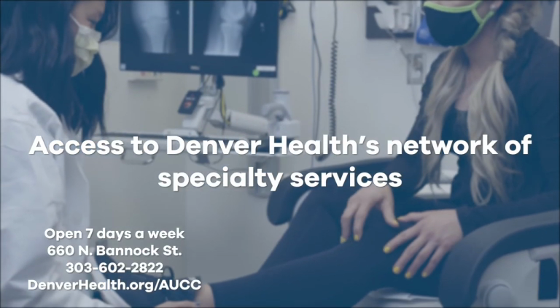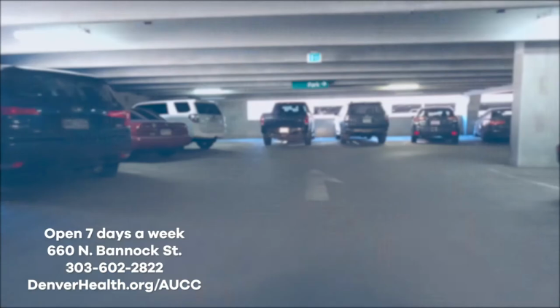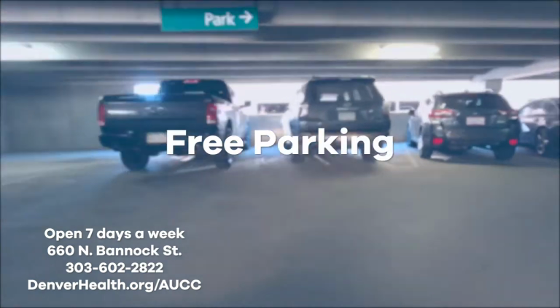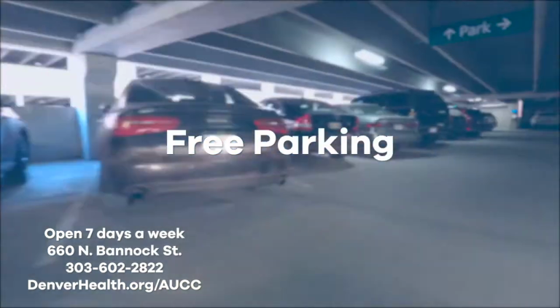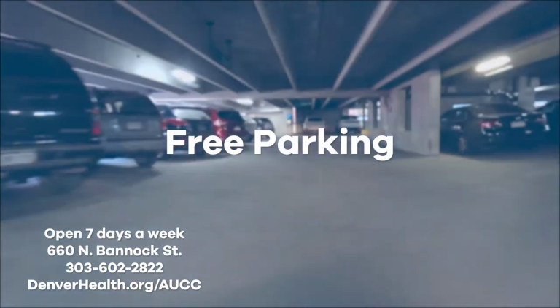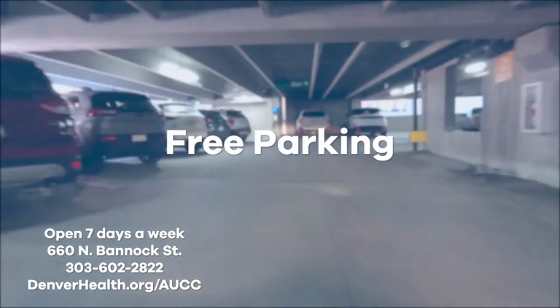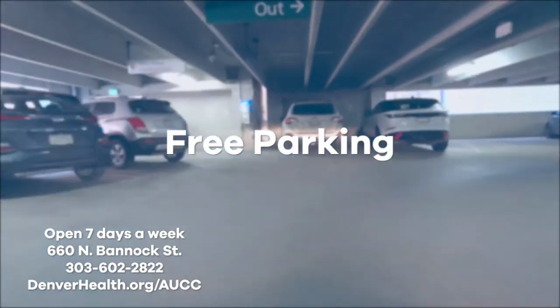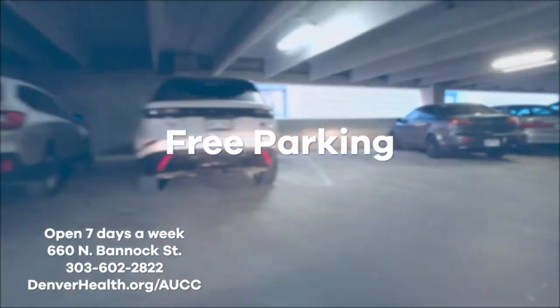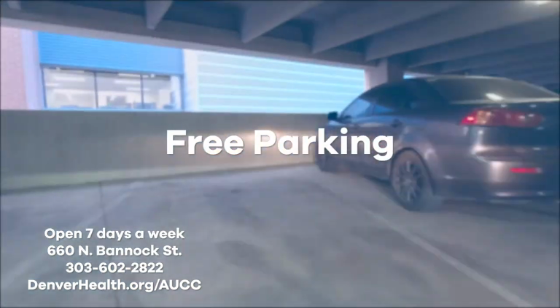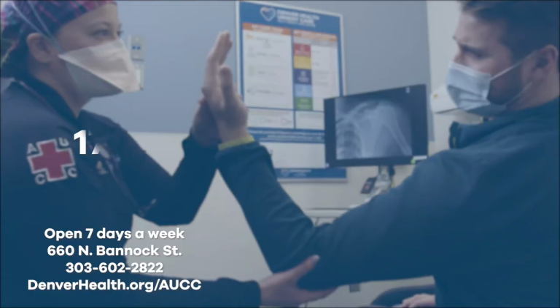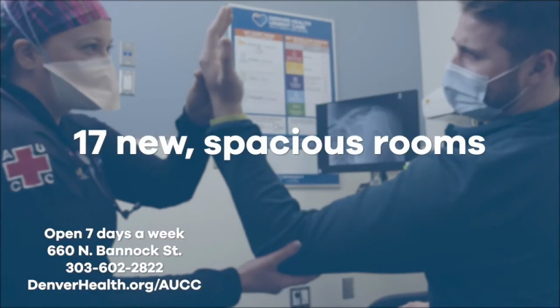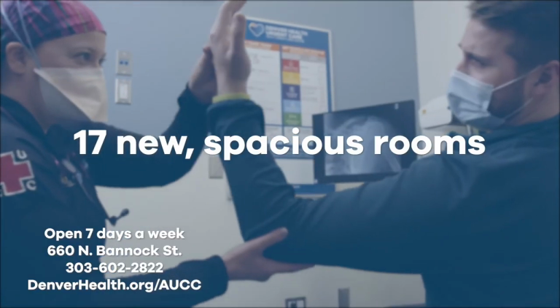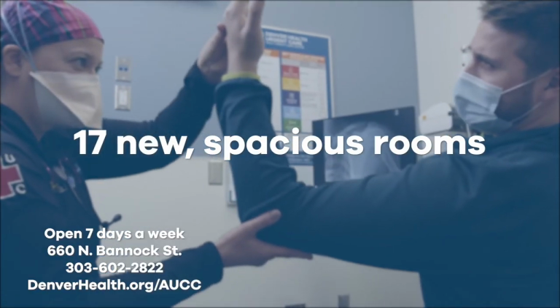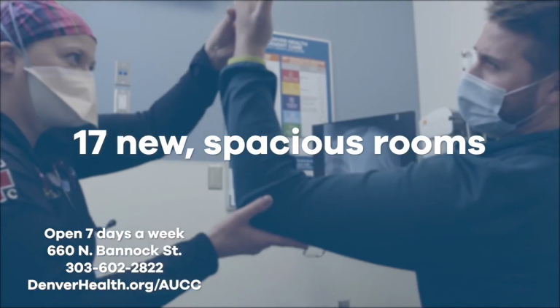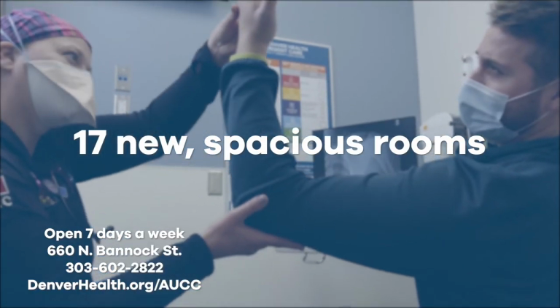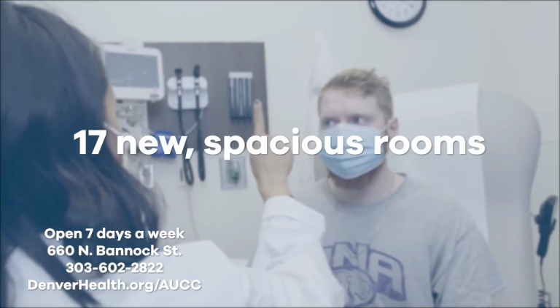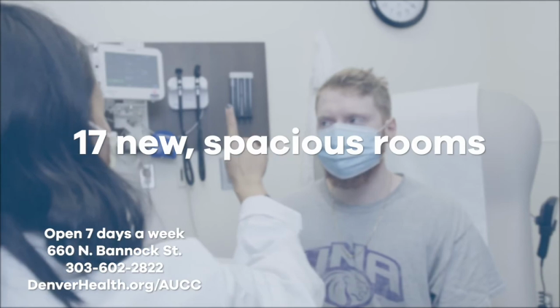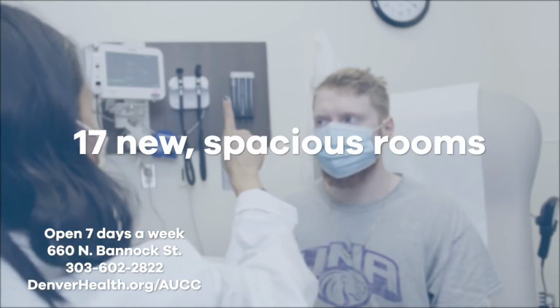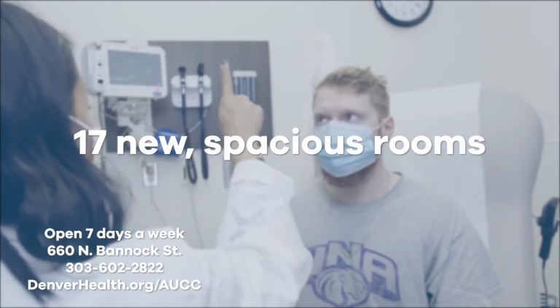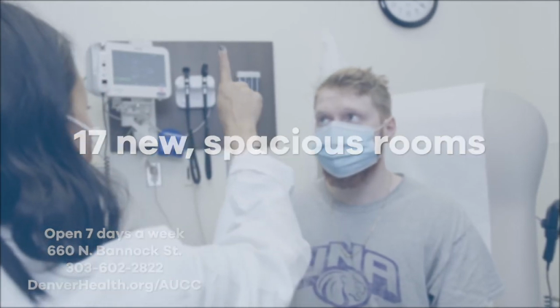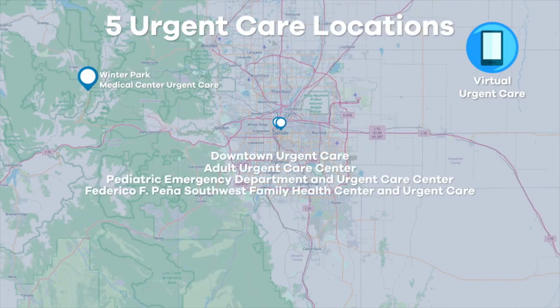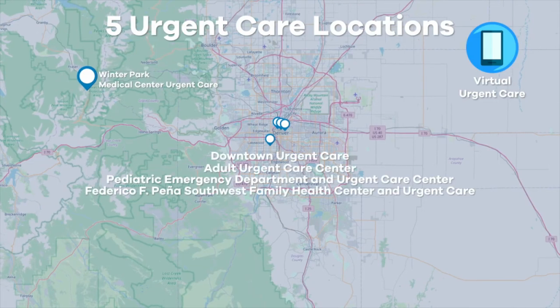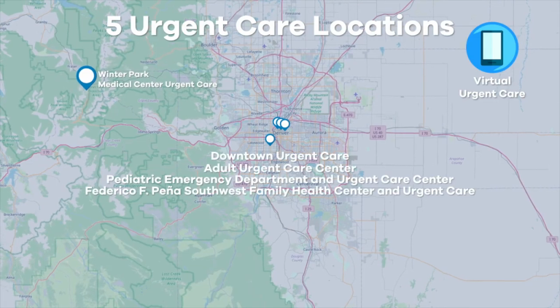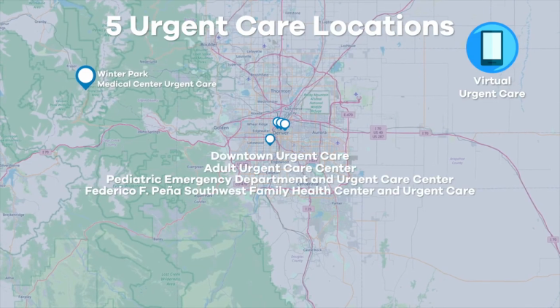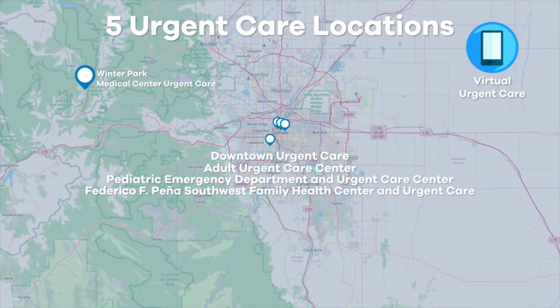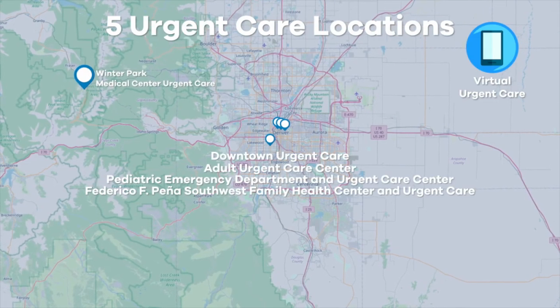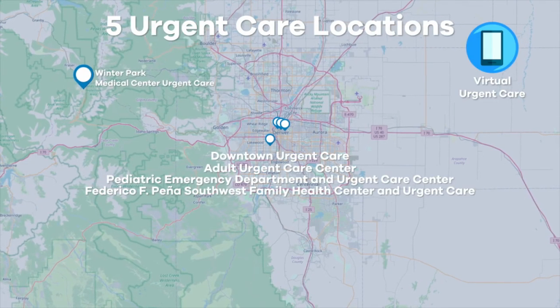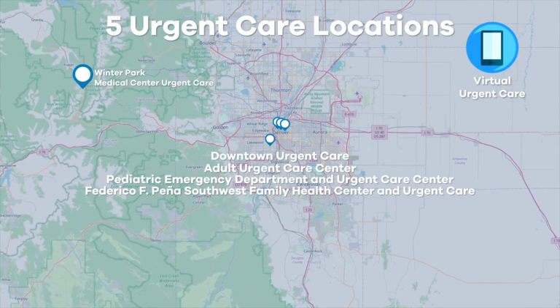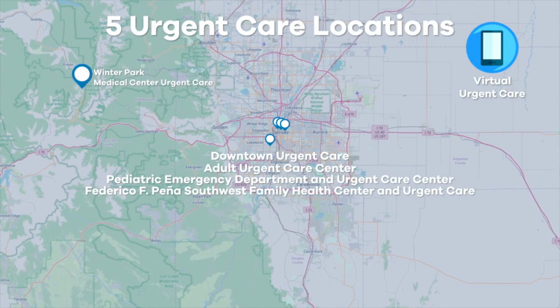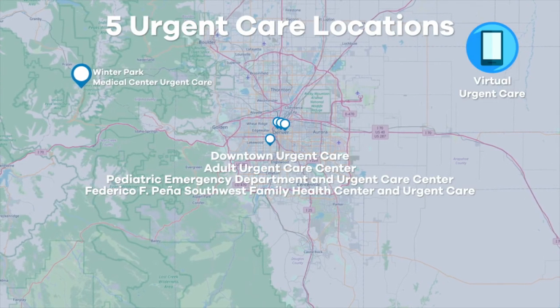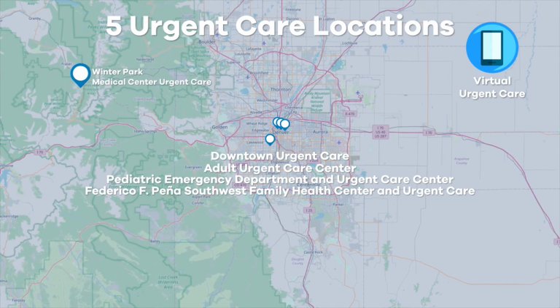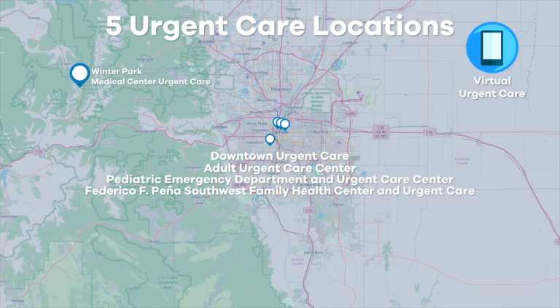There's free parking right next to the building. We're open seven days a week with our 17 brand-new spacious rooms. At Denver Health Urgent Care, your care and comfort is at the heart of what we do.